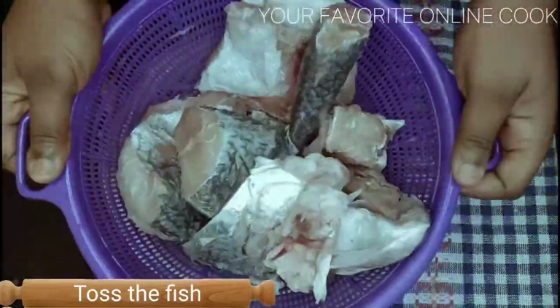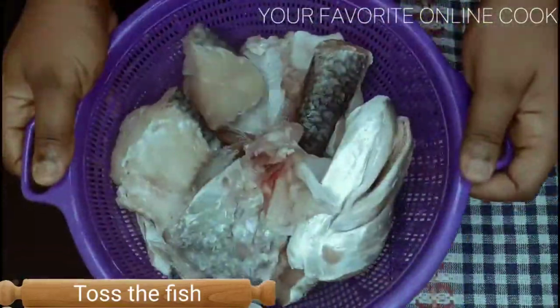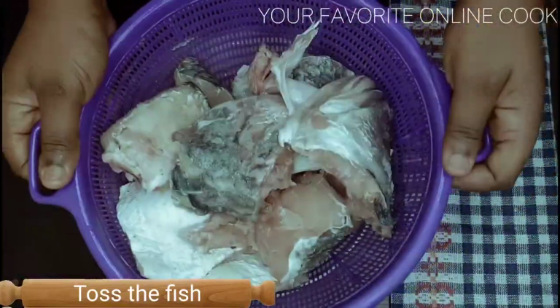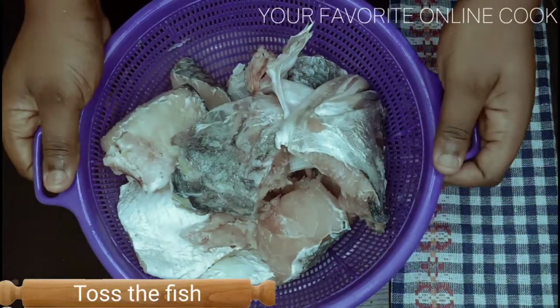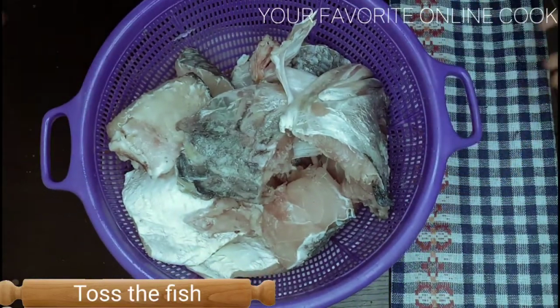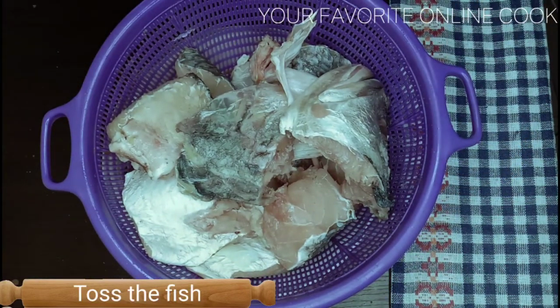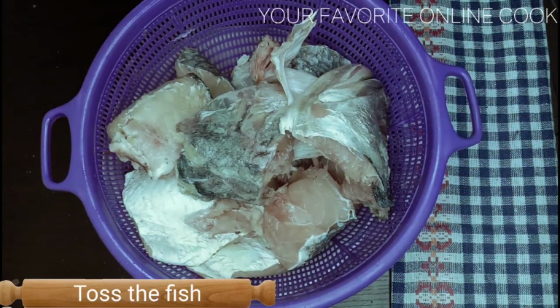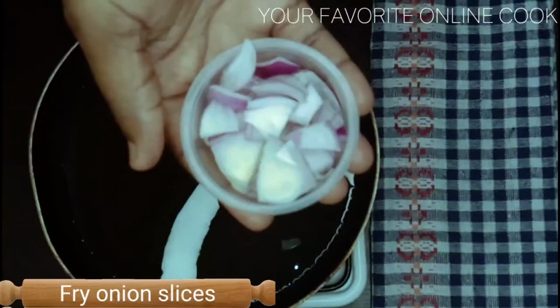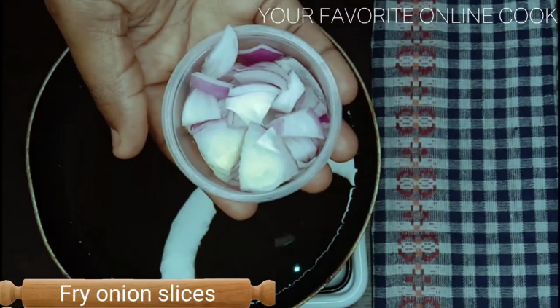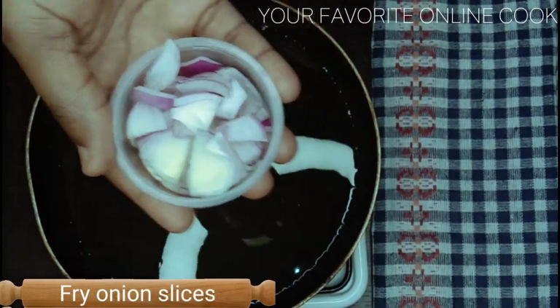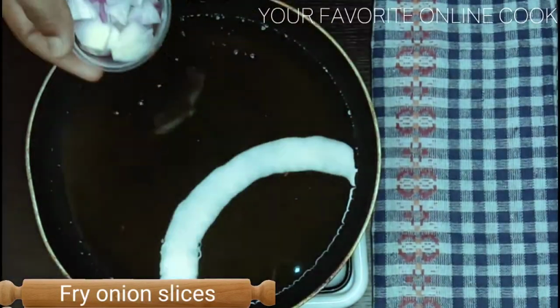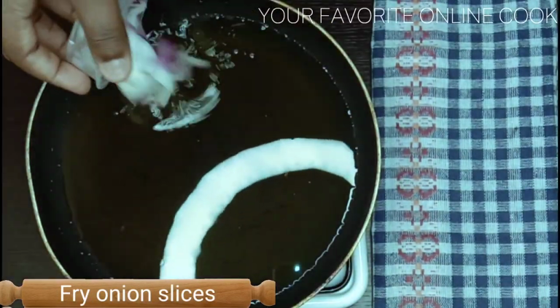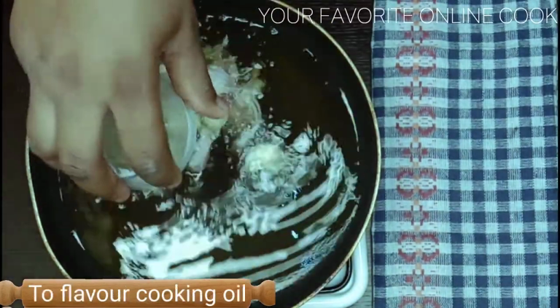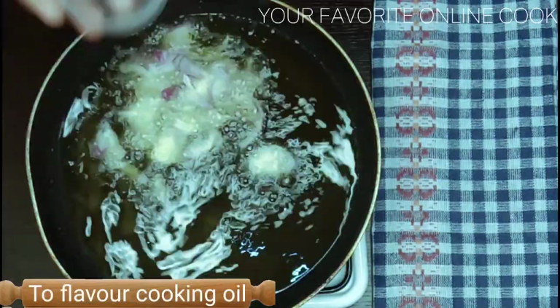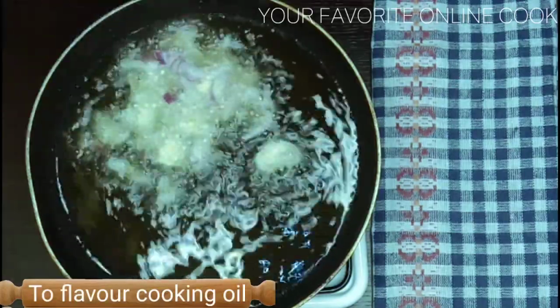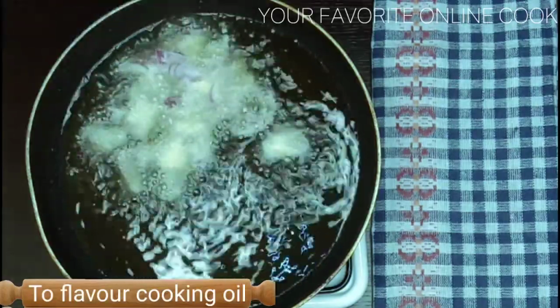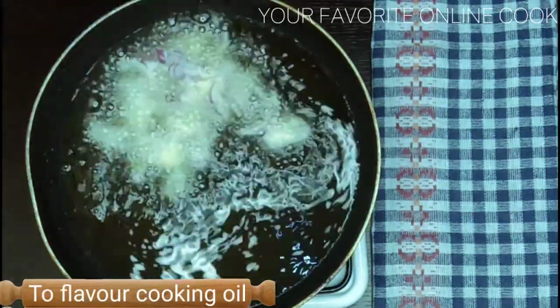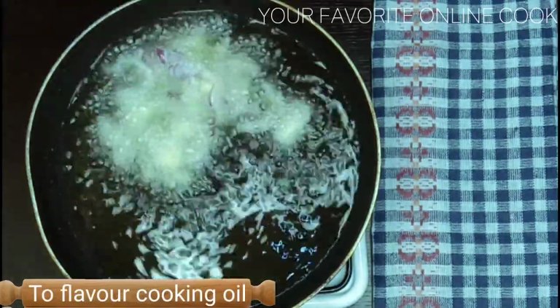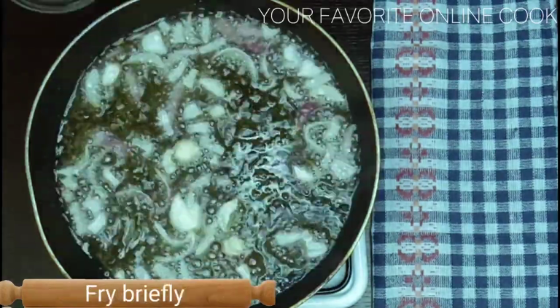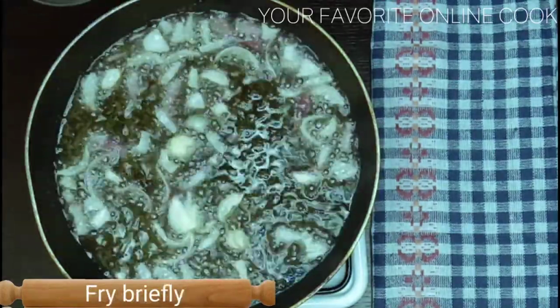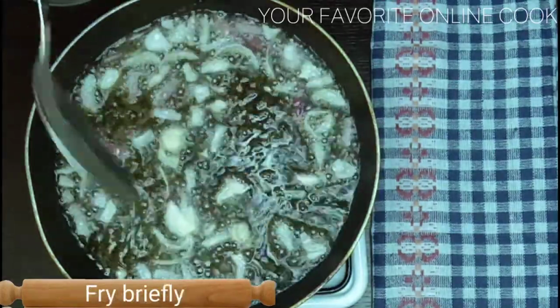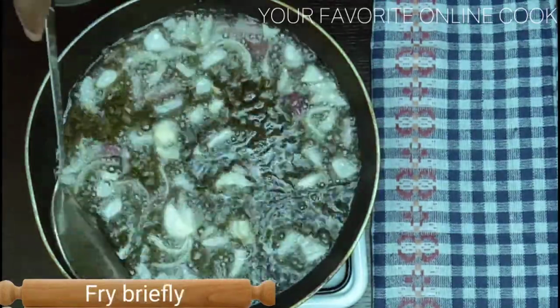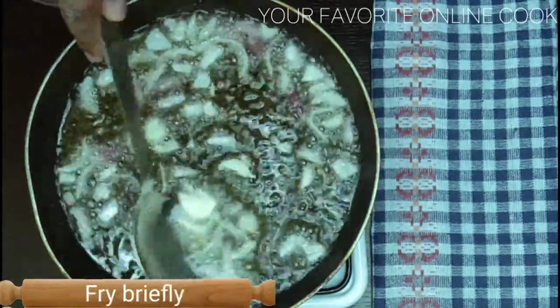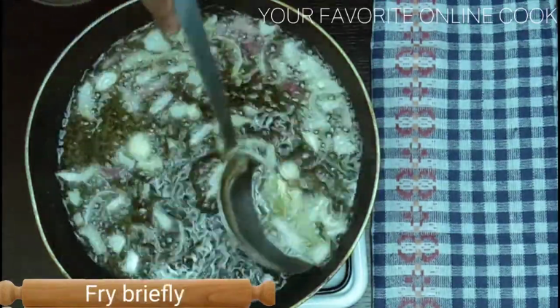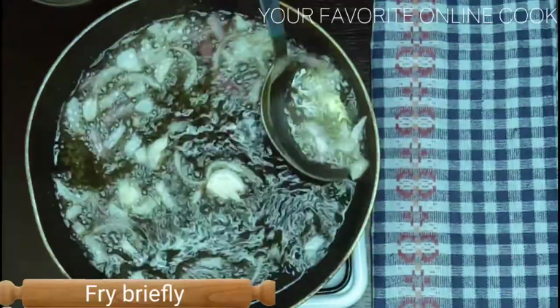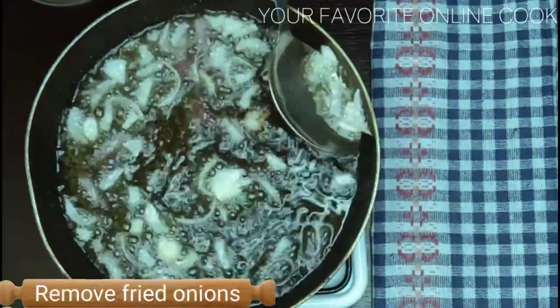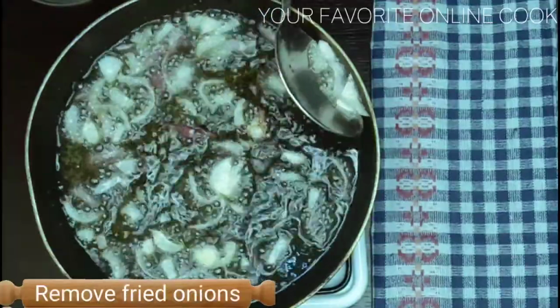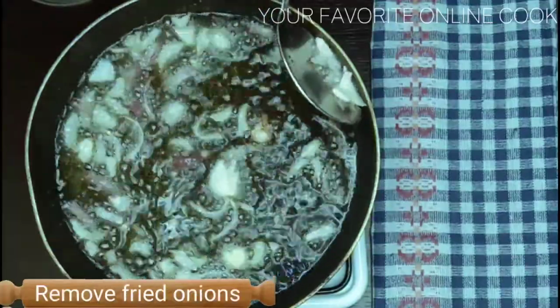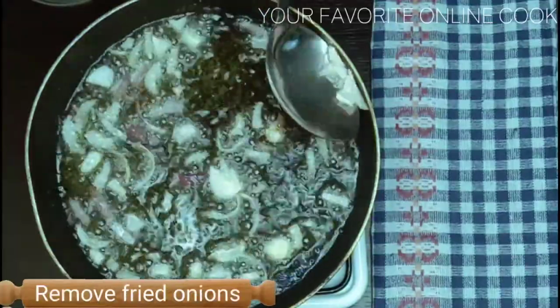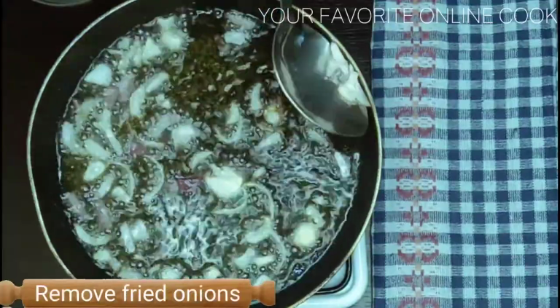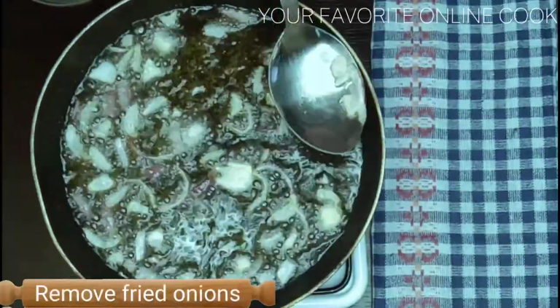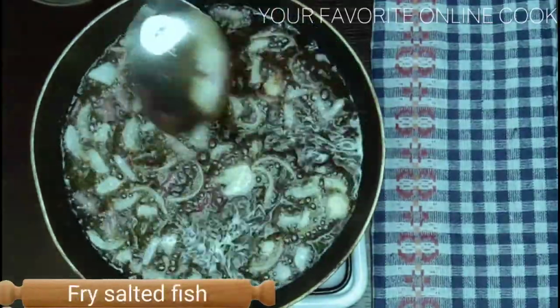Next, I'll pour vegetable oil in my frying pan and add sliced onions to add a little bit of flavor to the frying oil. After a short while, I'll remove the onions and put in the salted fish.